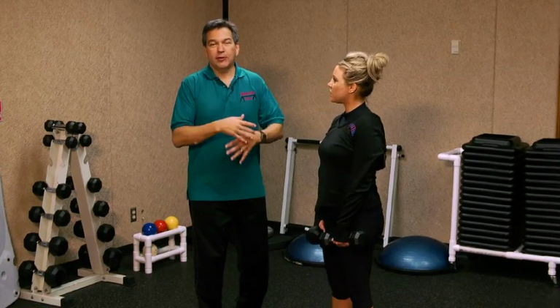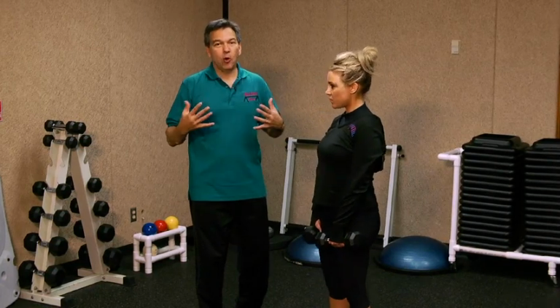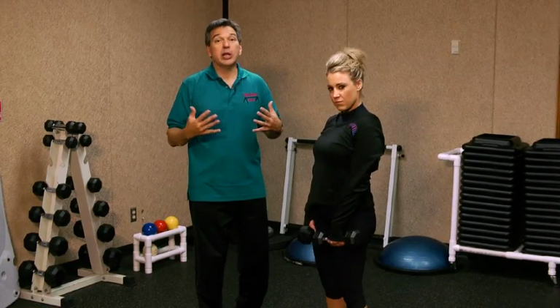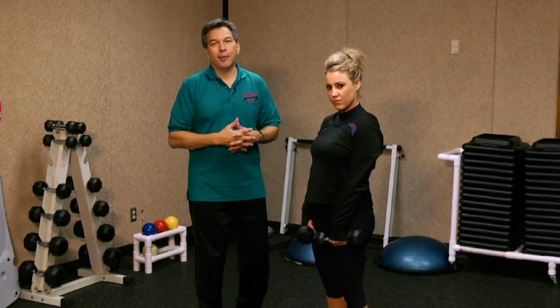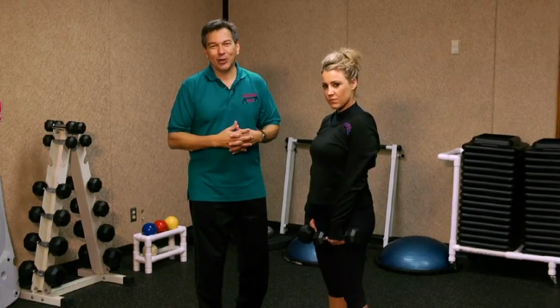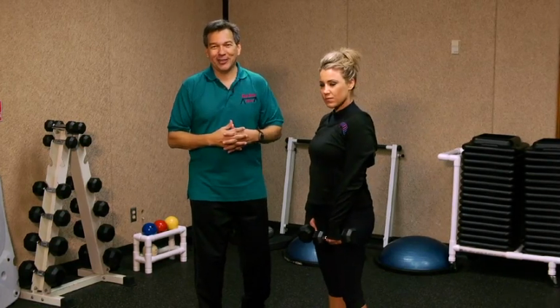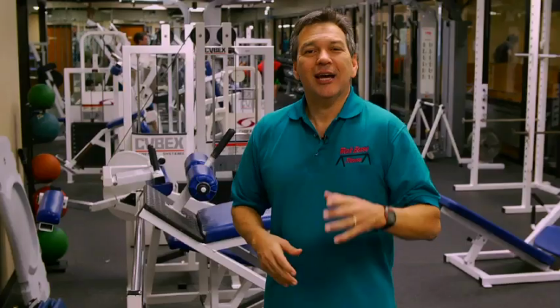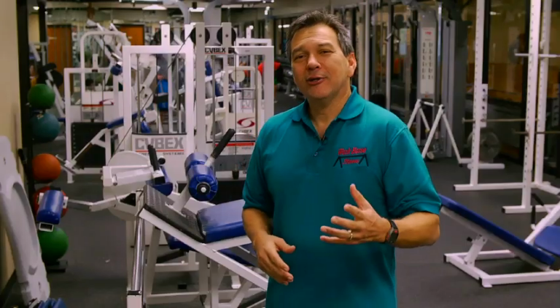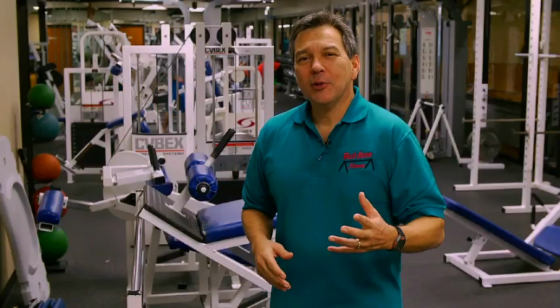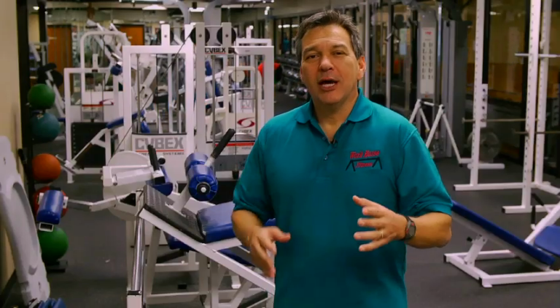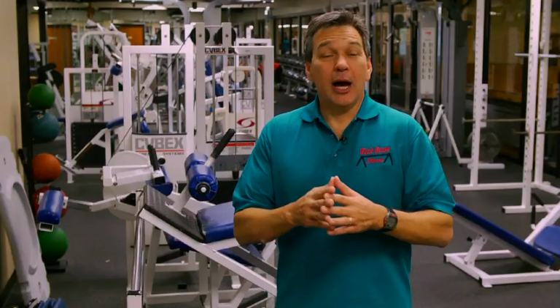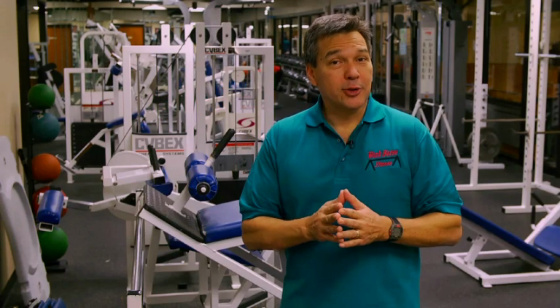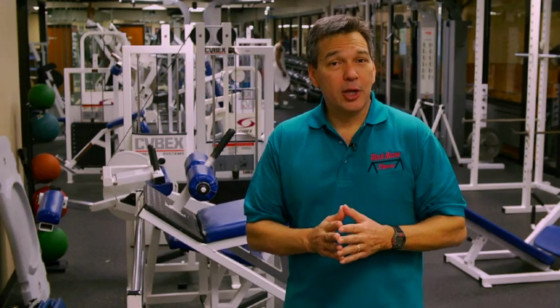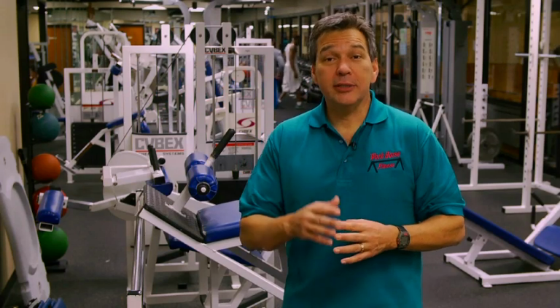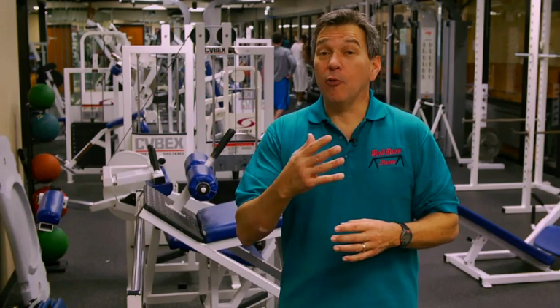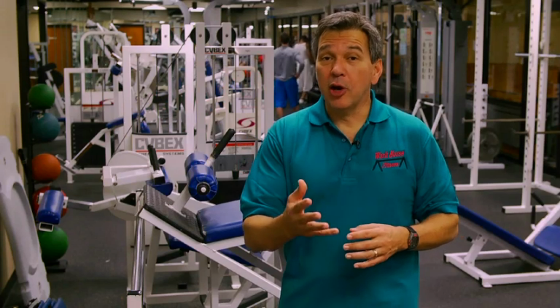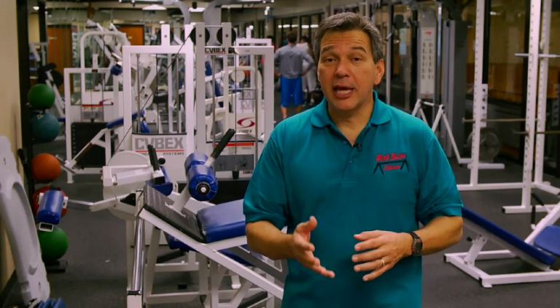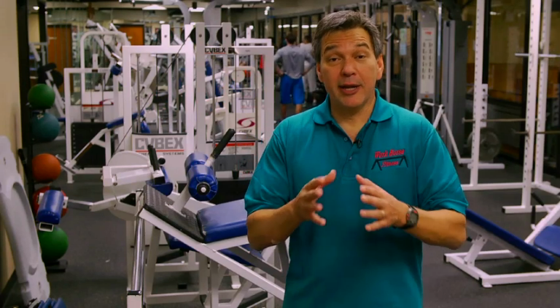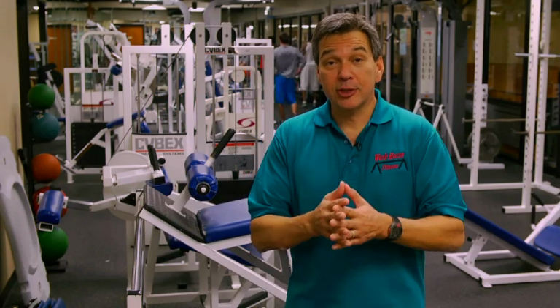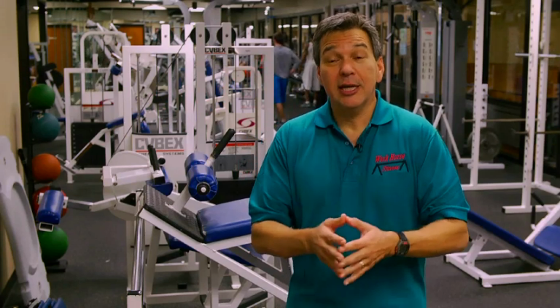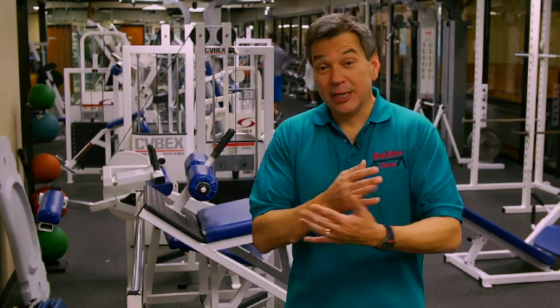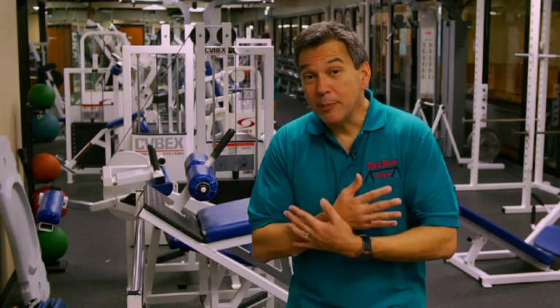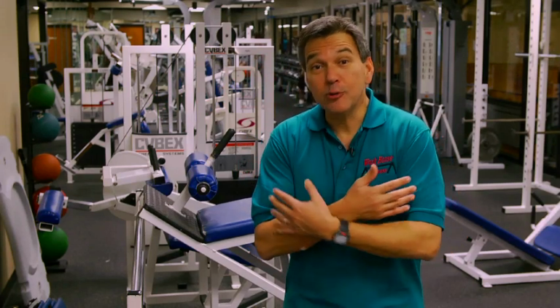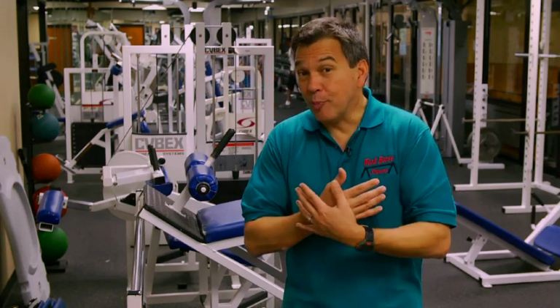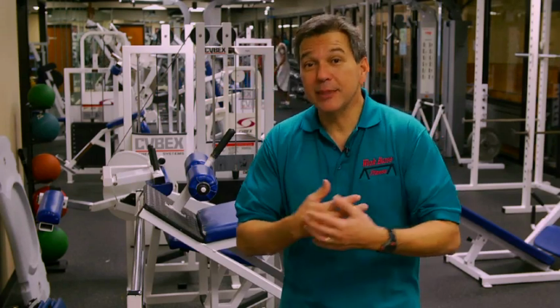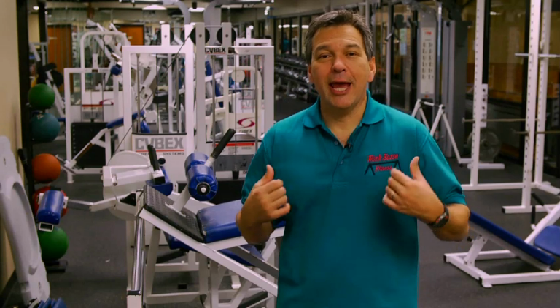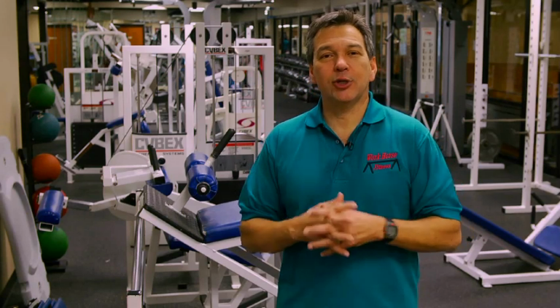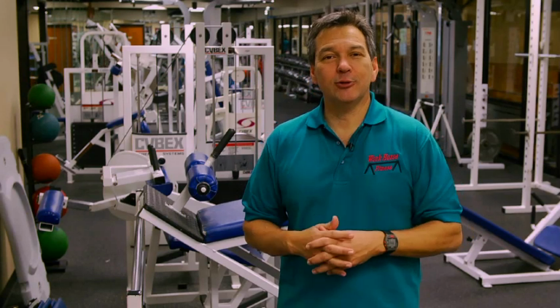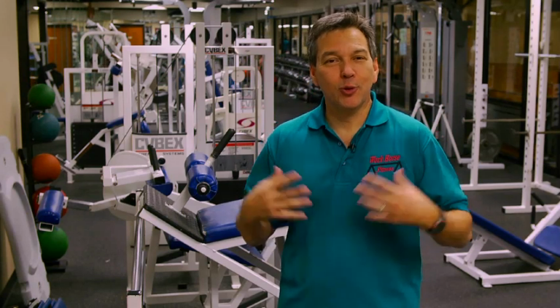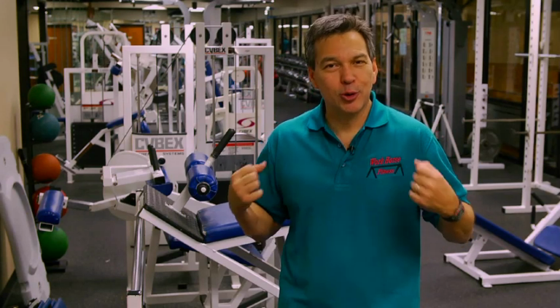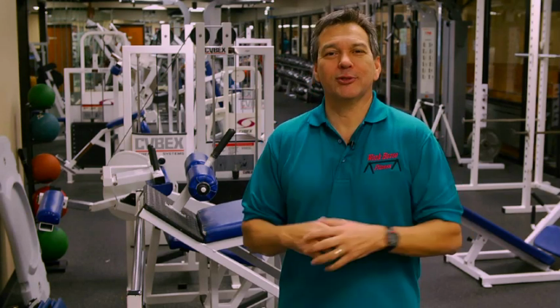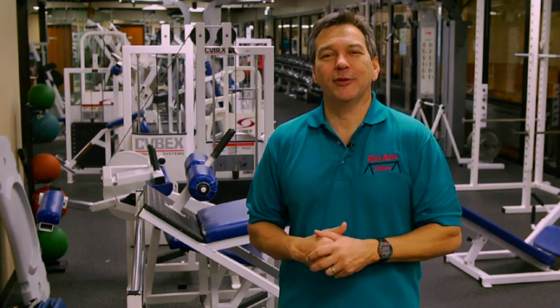Thank you all so much. I'm Dr. Len Lopez and we've been talking today about exercises to add shape and tone to your biceps and your deltoids and shoulder muscles.